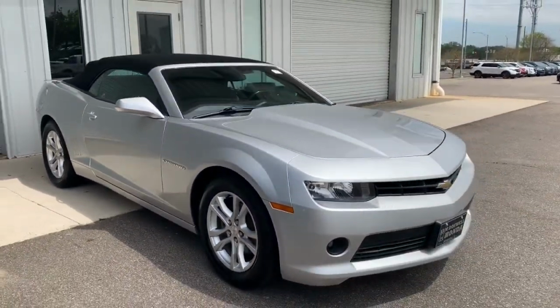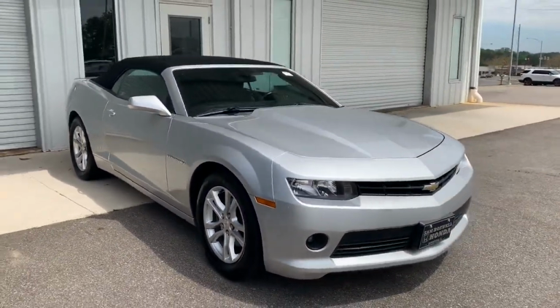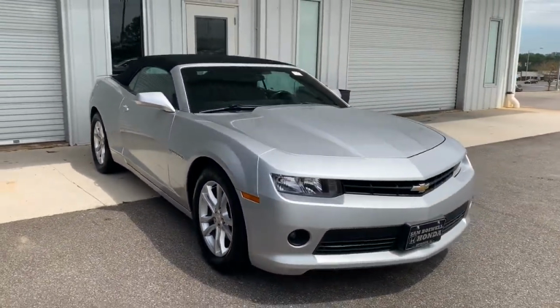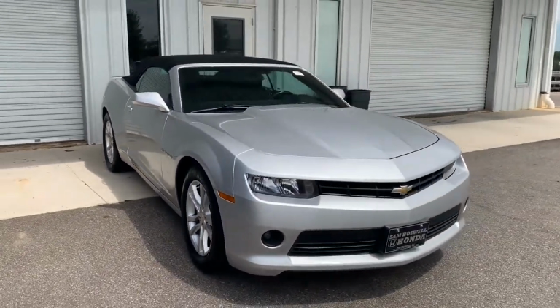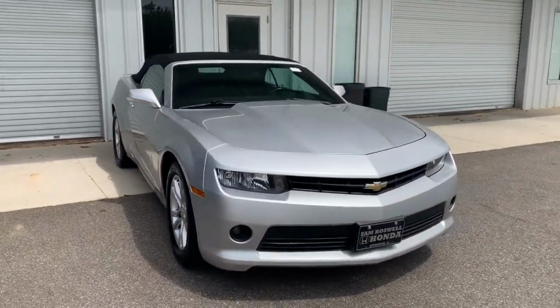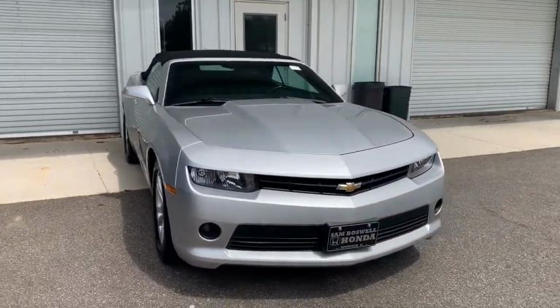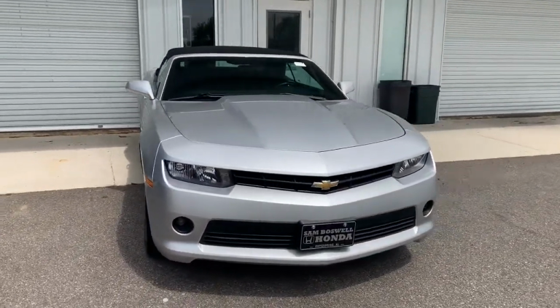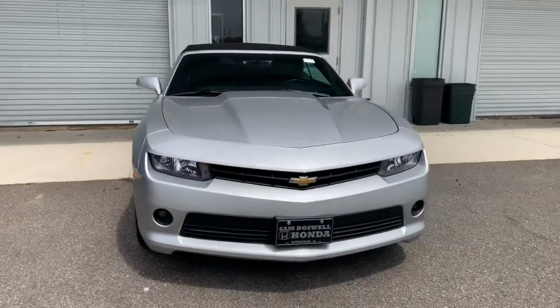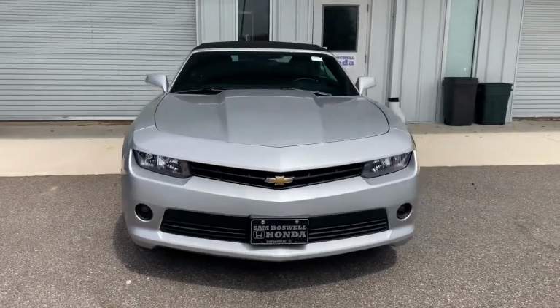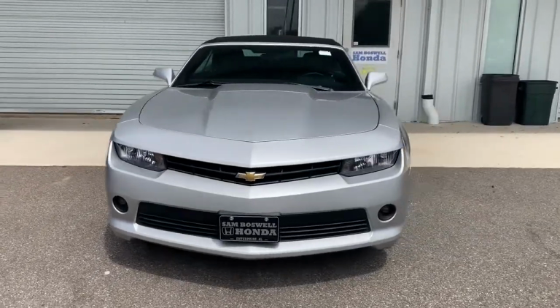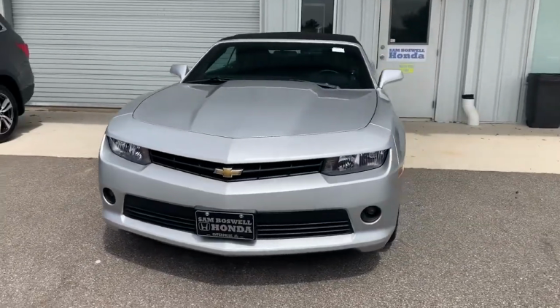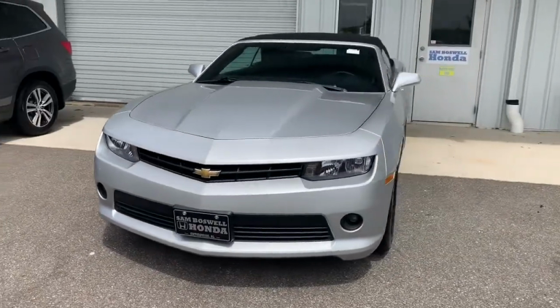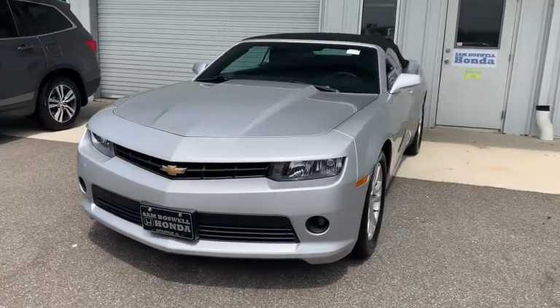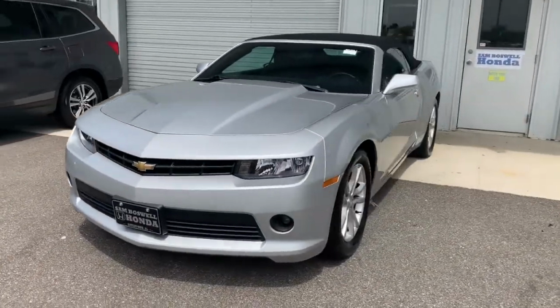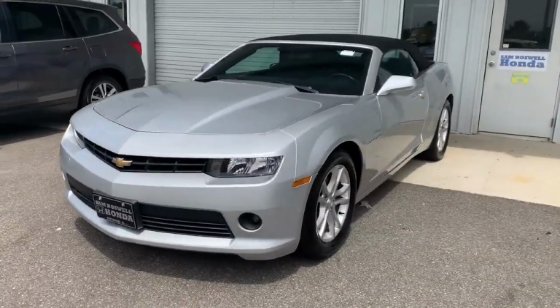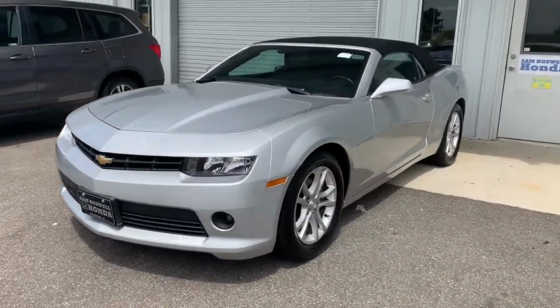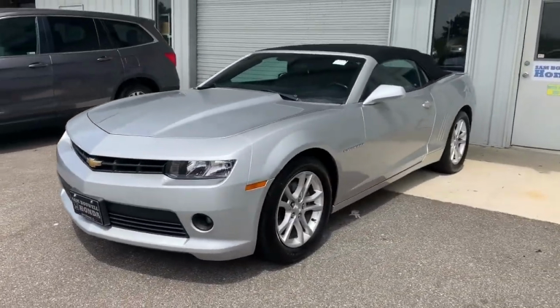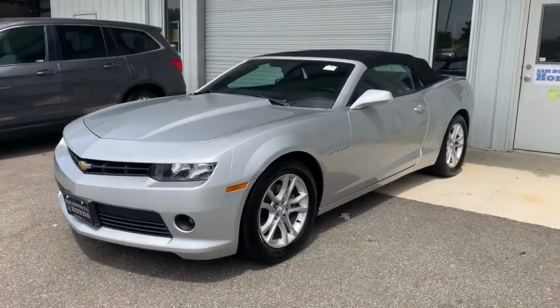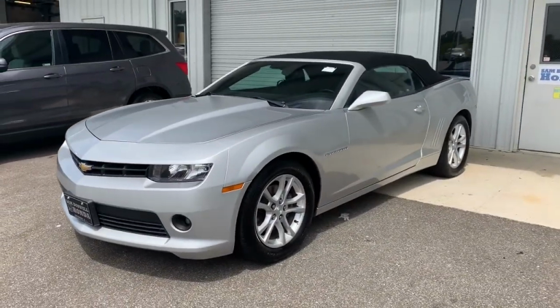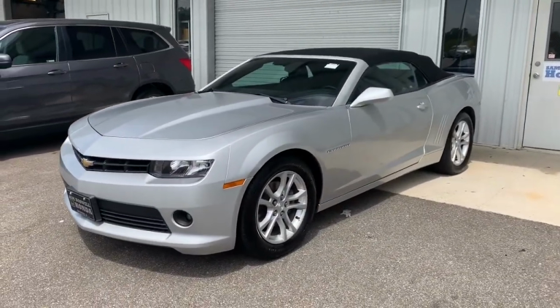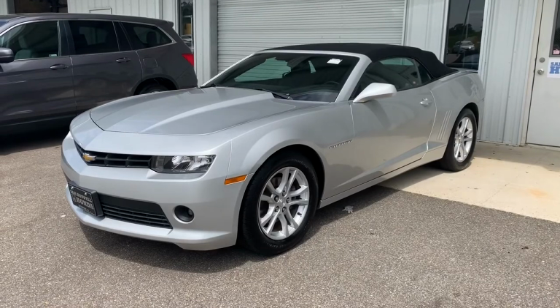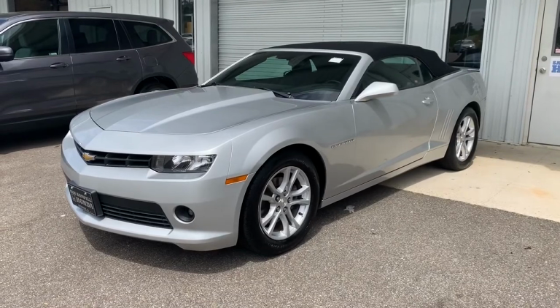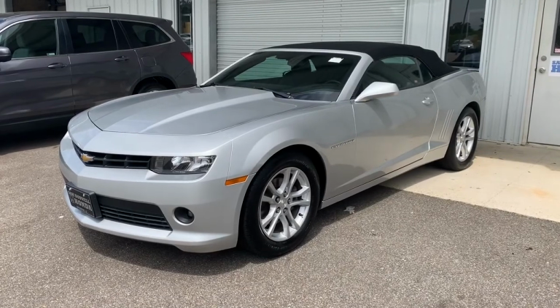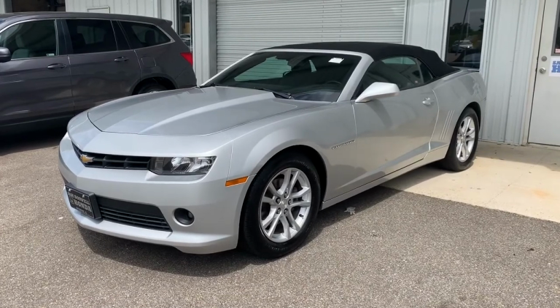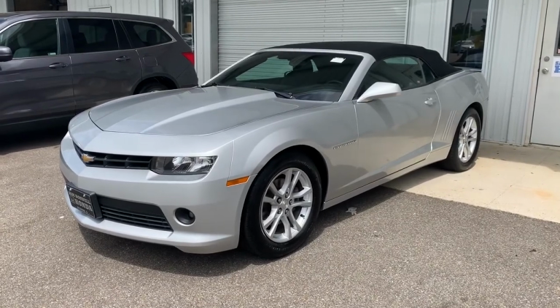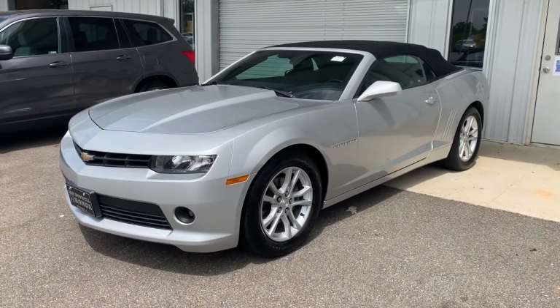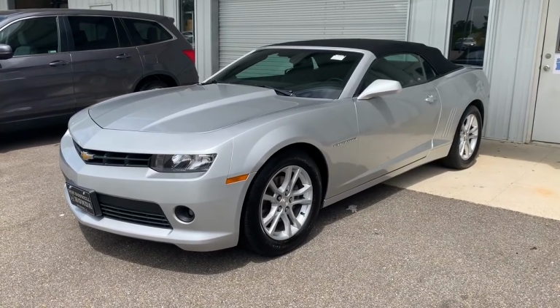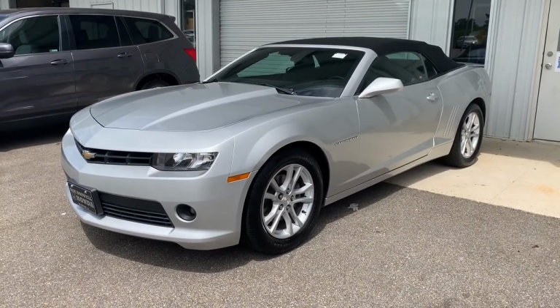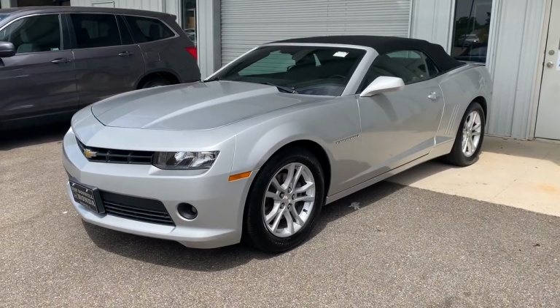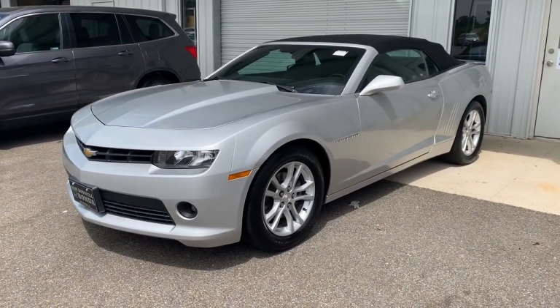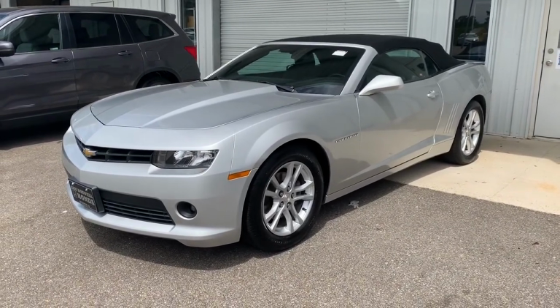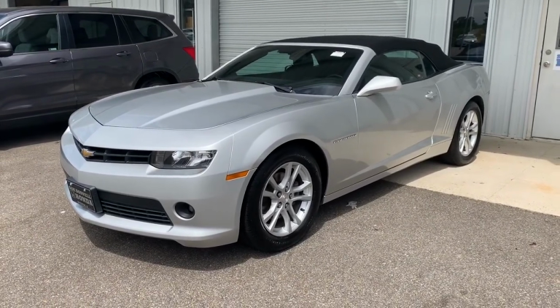This is the 2014 Chevrolet Camaro LT here at San Boswell Honda. We're located at 611 Bull Weevil Circle in Enterprise, Alabama, right across the street from Walmart. Look forward to seeing you here soon.